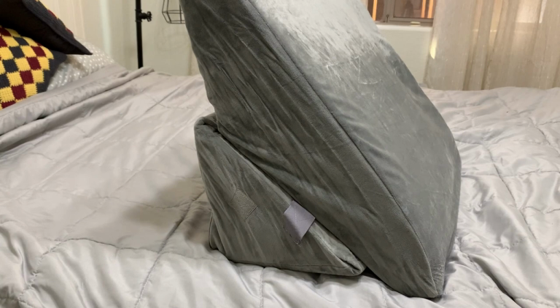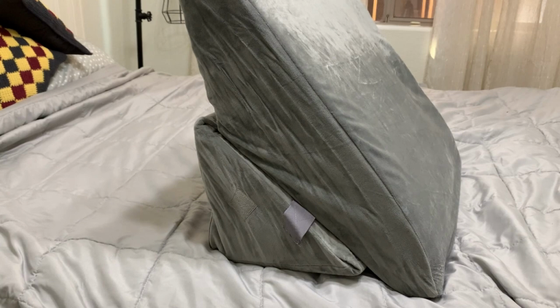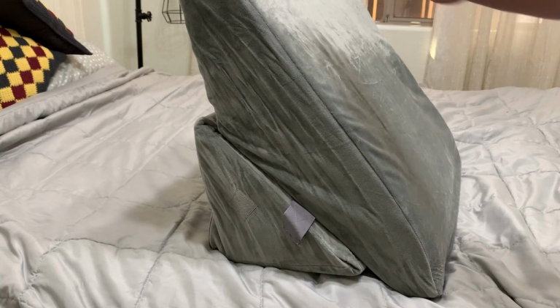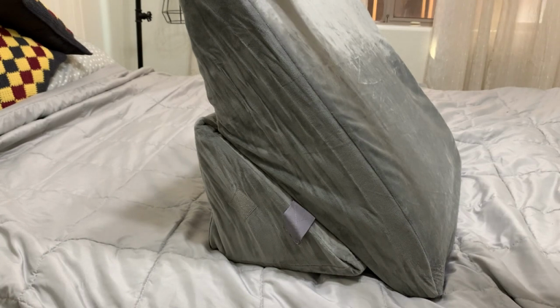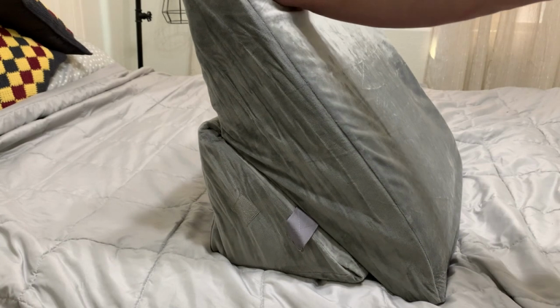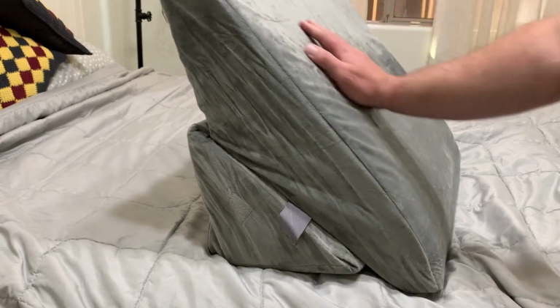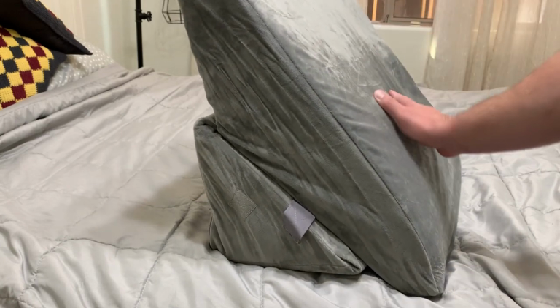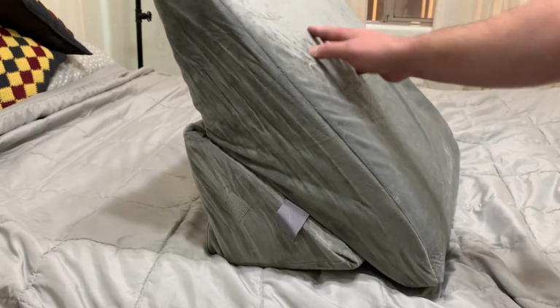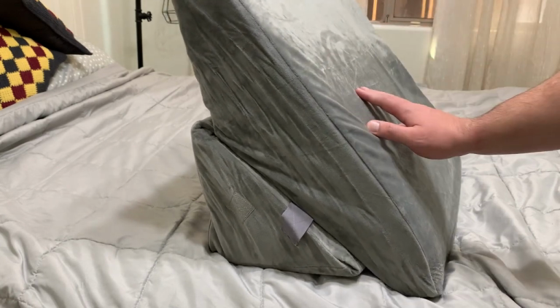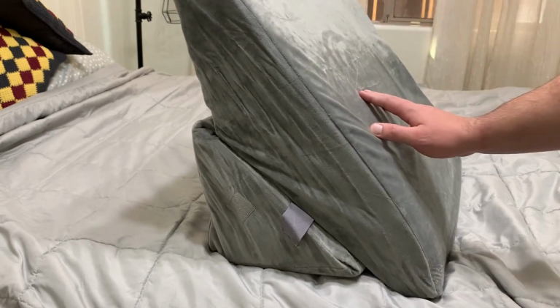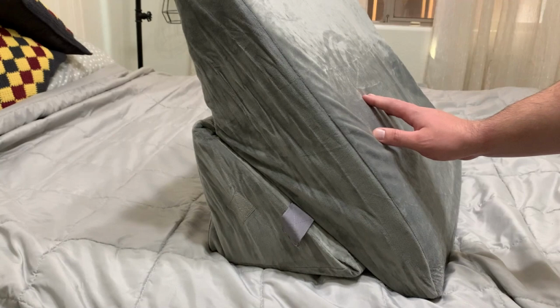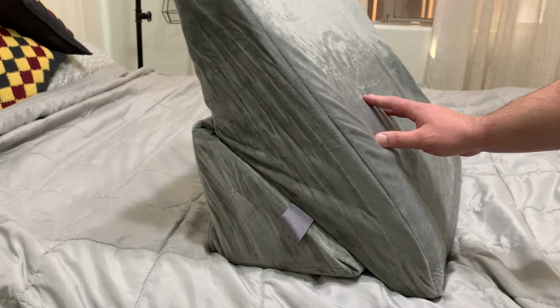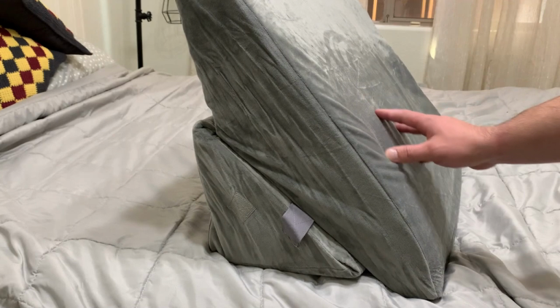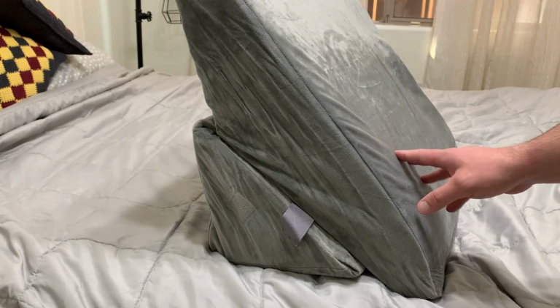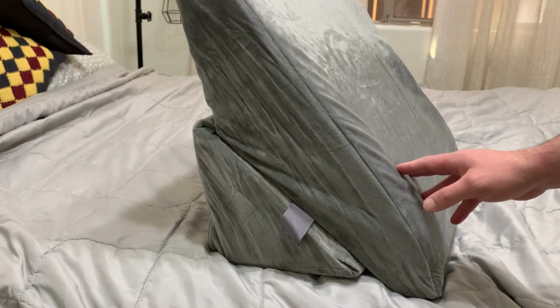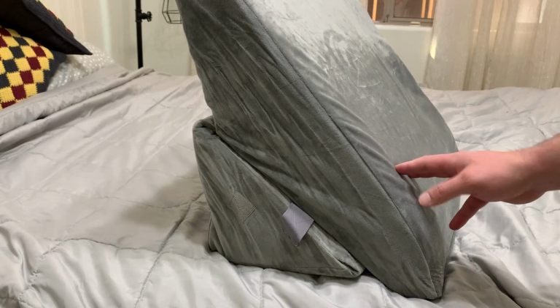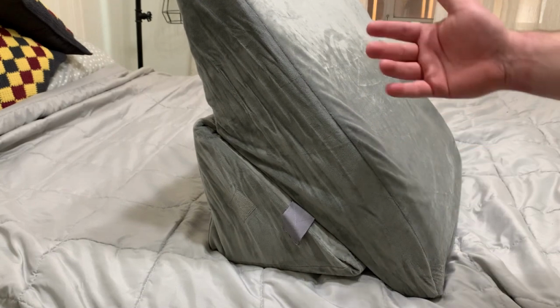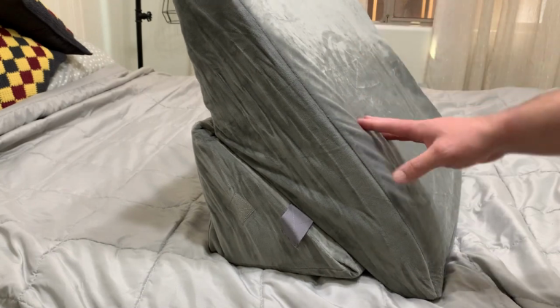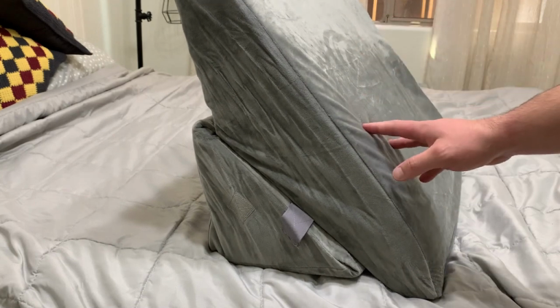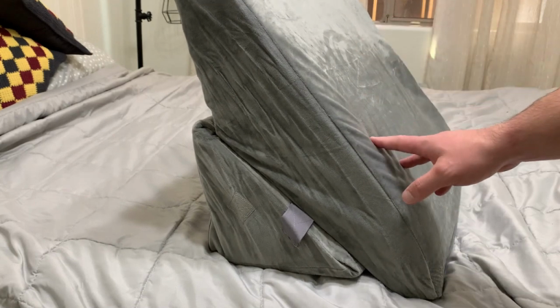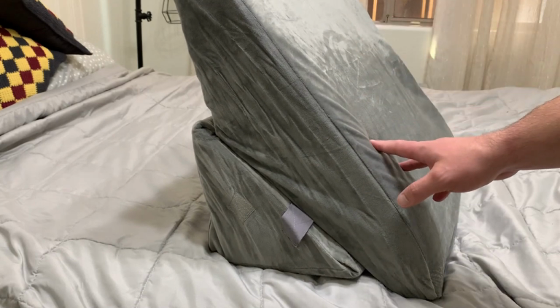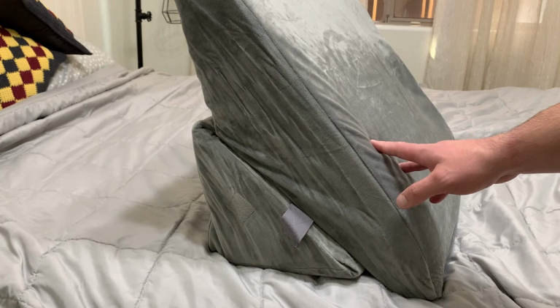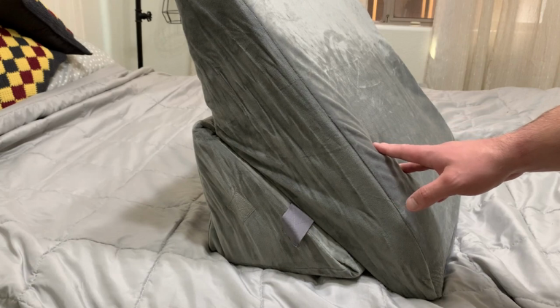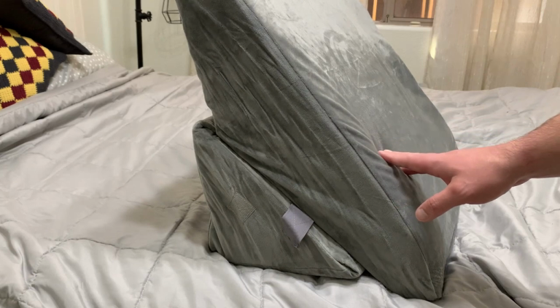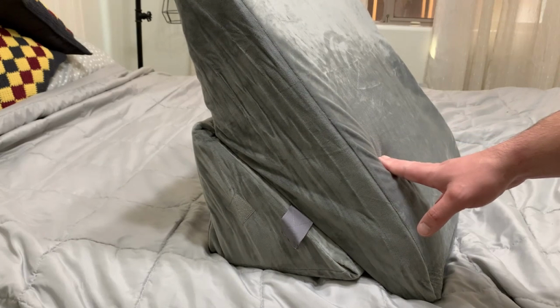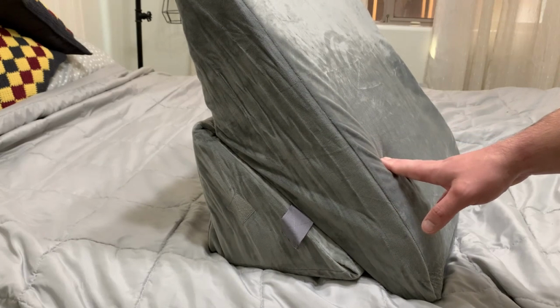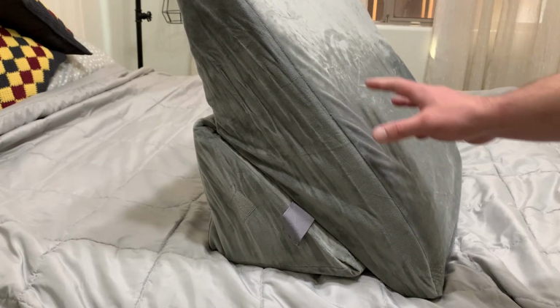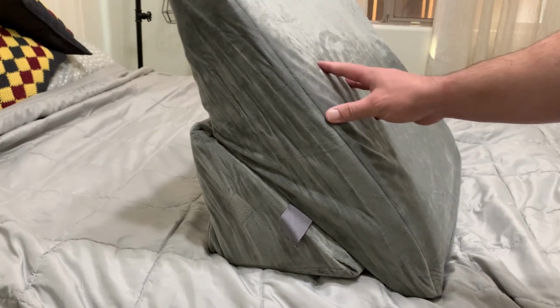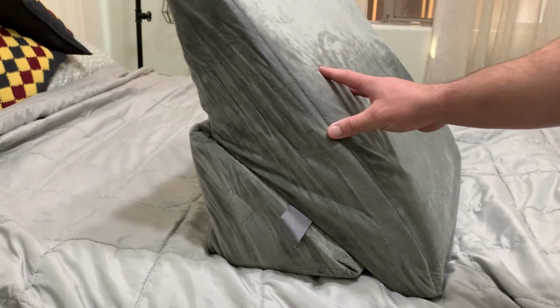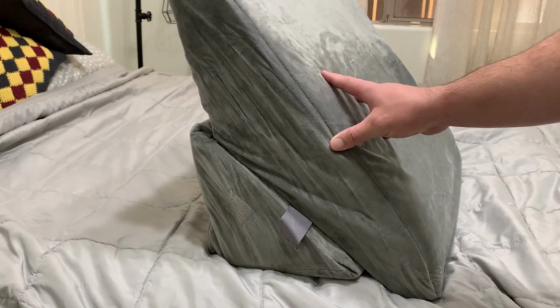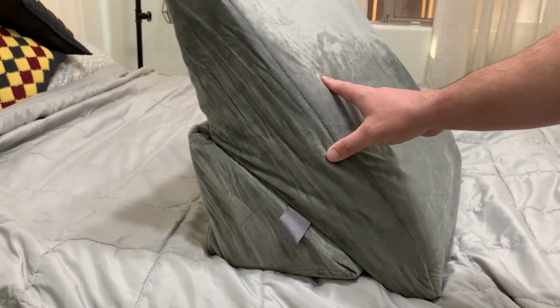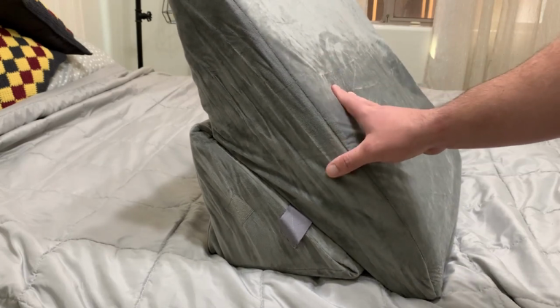First, this does have a little bit of an odor when you open it up, and you should let it sit. I've had other pillows where the odor is way worse — this one's a lot more subtle — but it still exists, so that's something to be aware of.